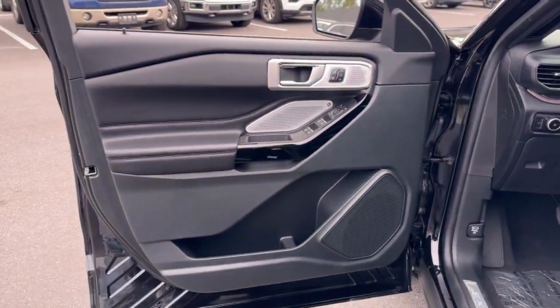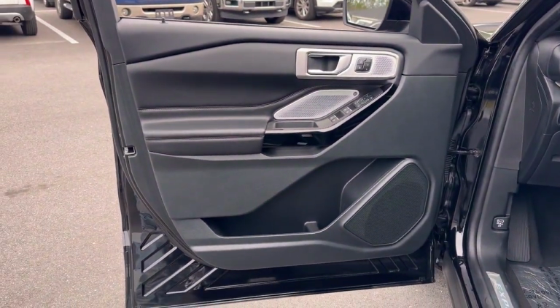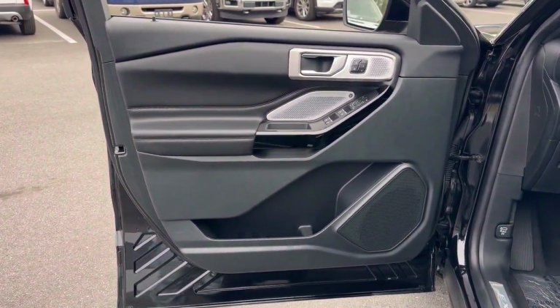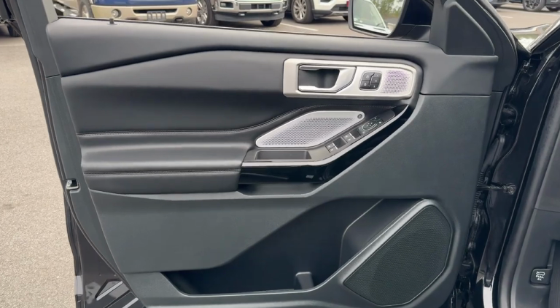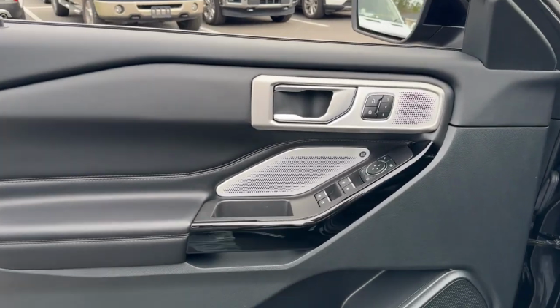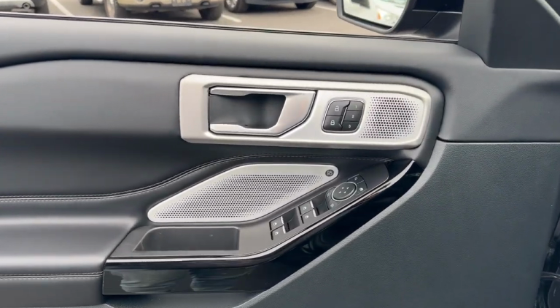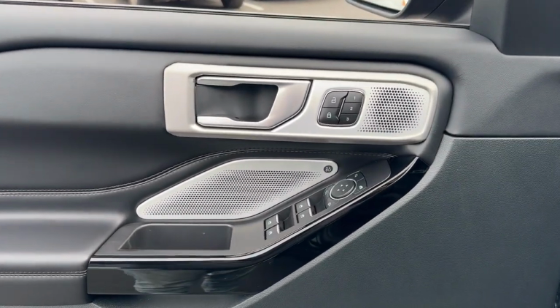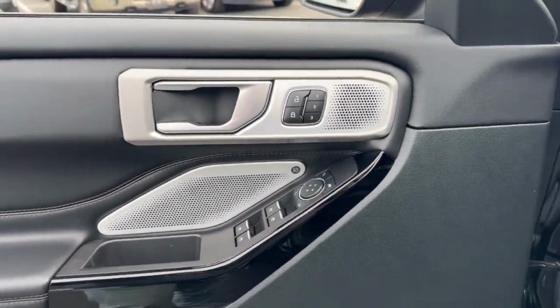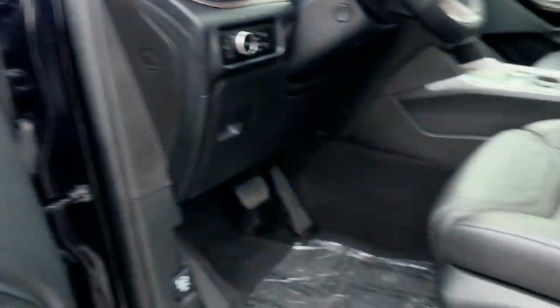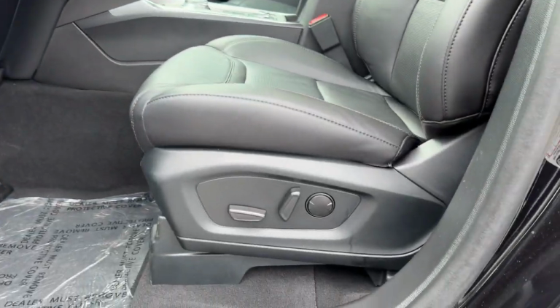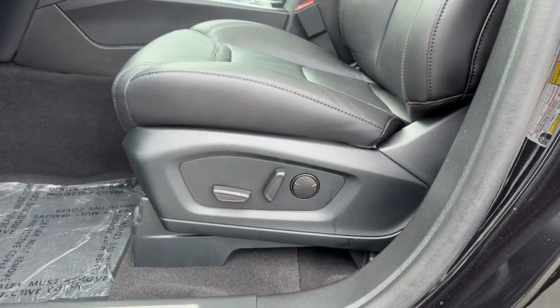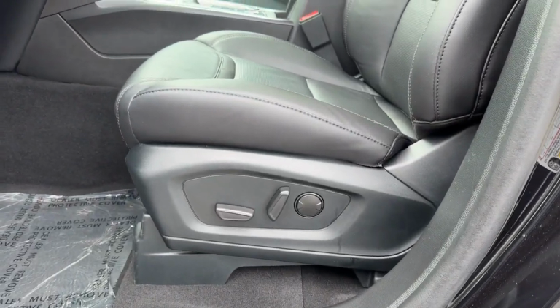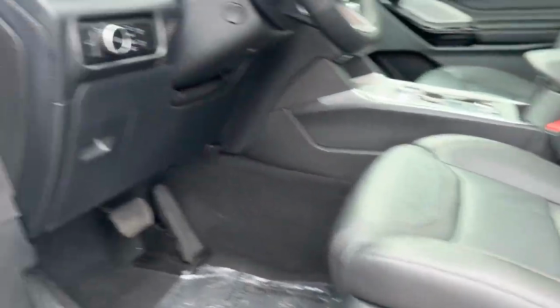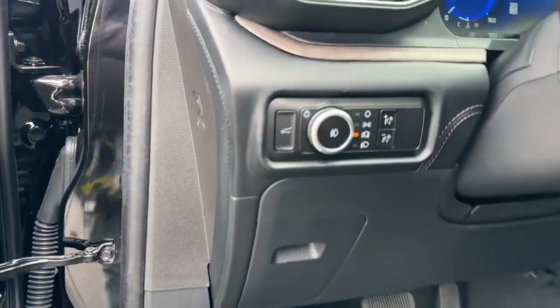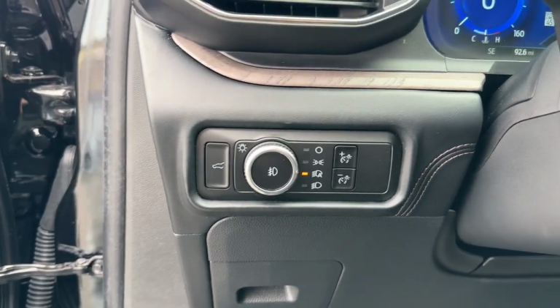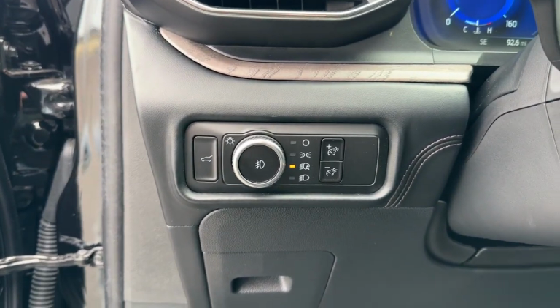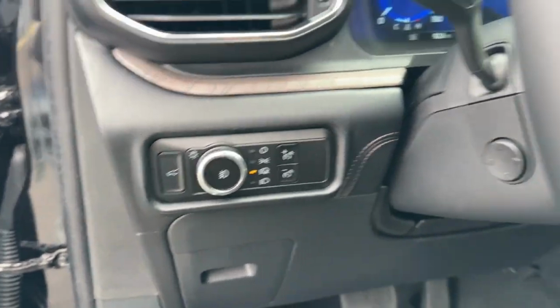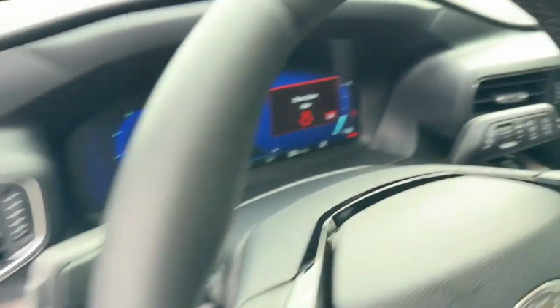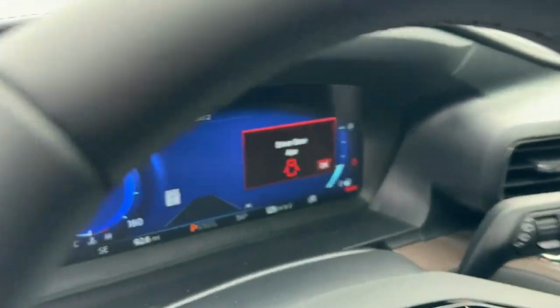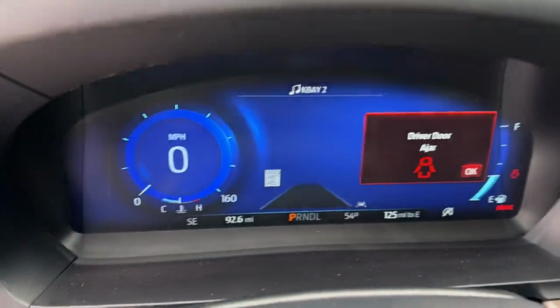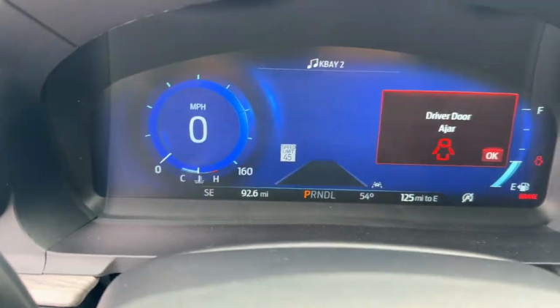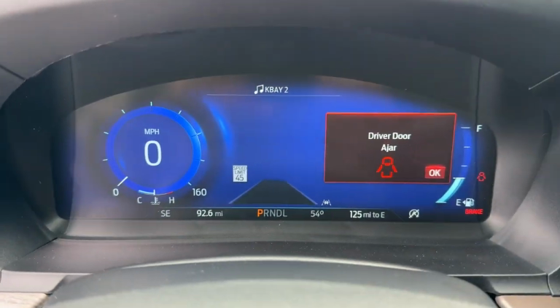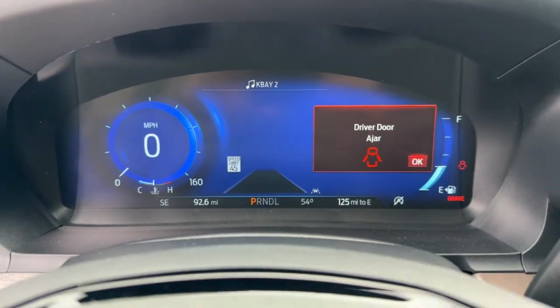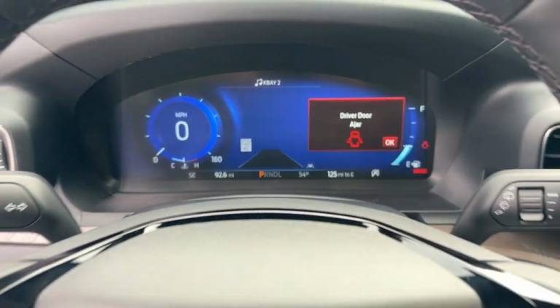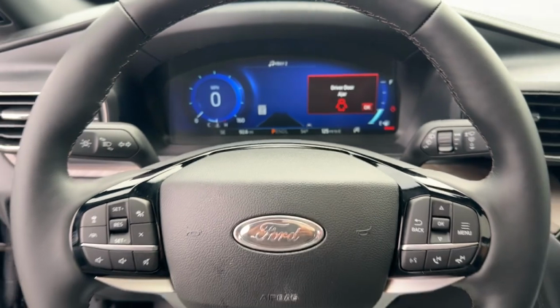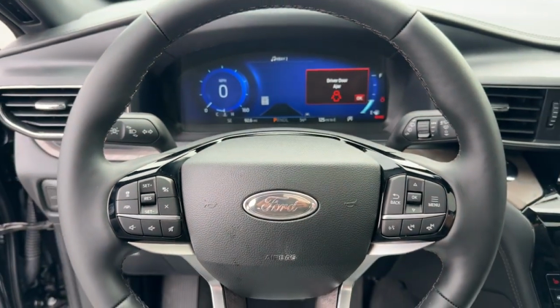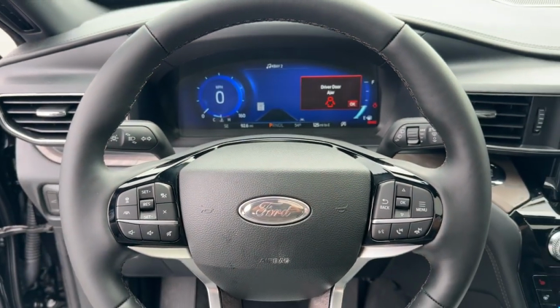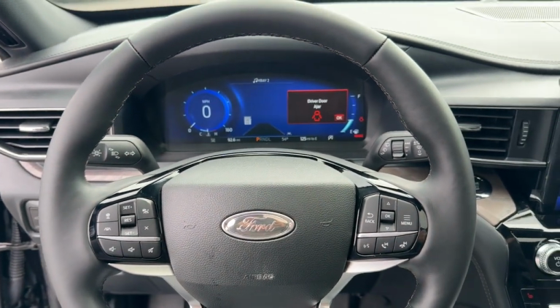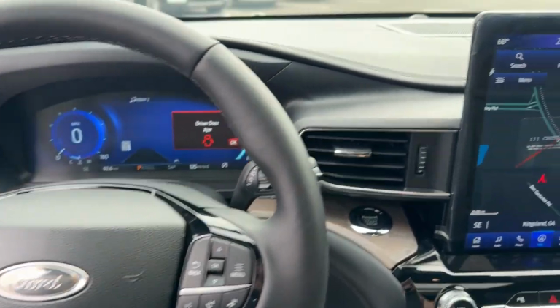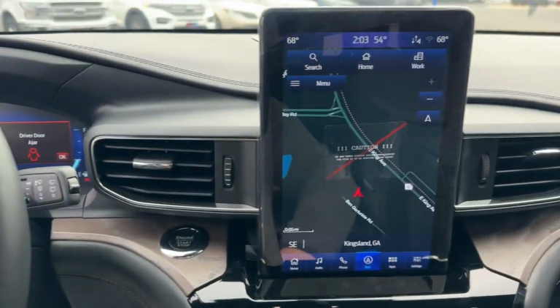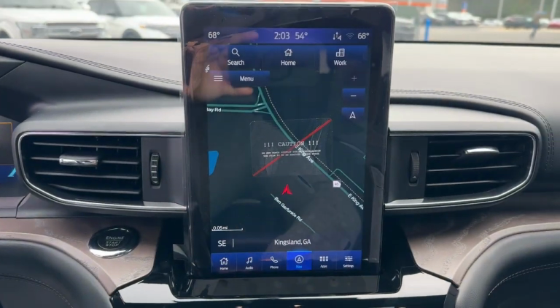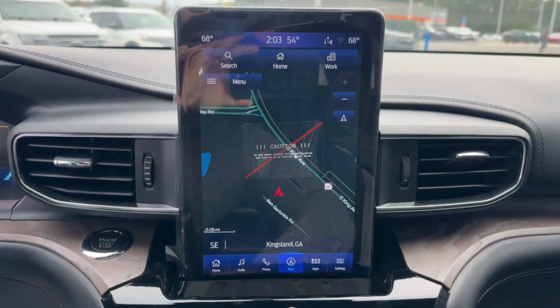Heated steering wheel, heated and/or cooled front seats, Apple CarPlay and/or Android Auto, touchscreen infotainment system, moonroof, navigation system, keyless entry, premium sound system, backup camera, satellite radio.